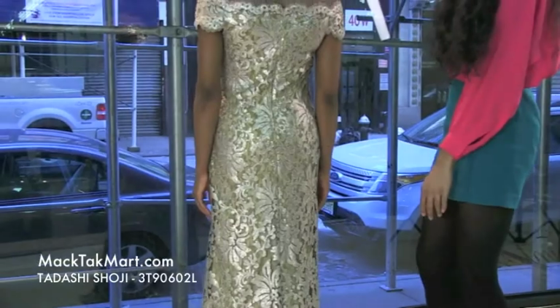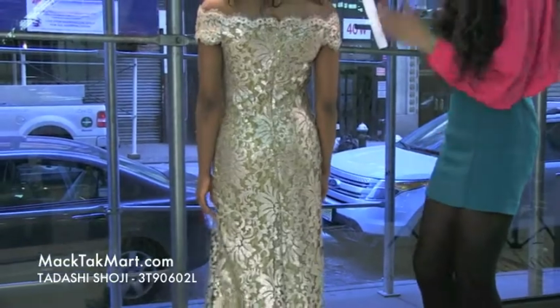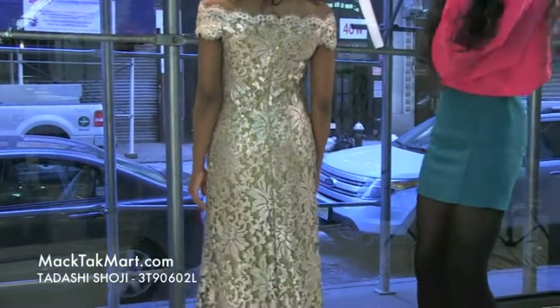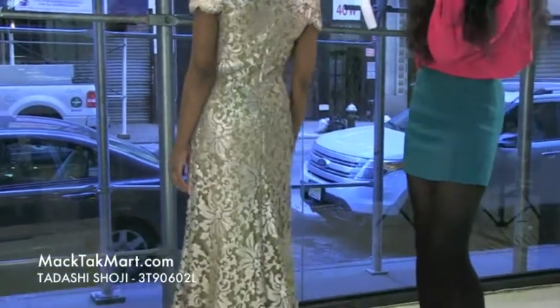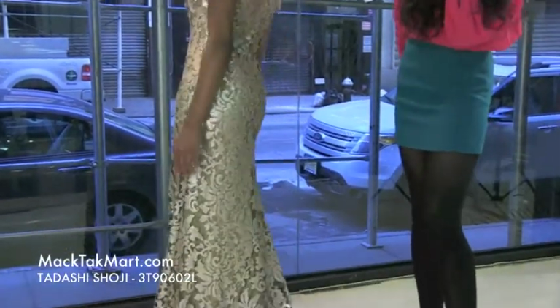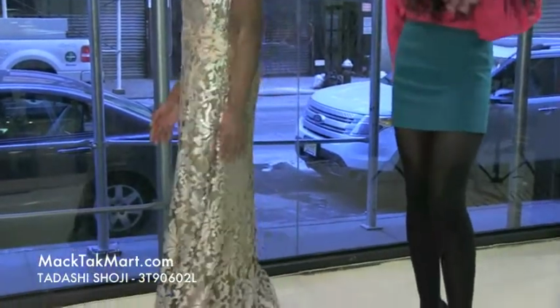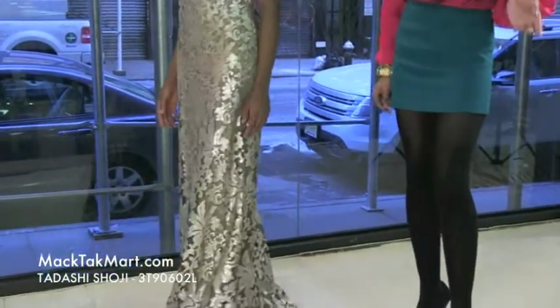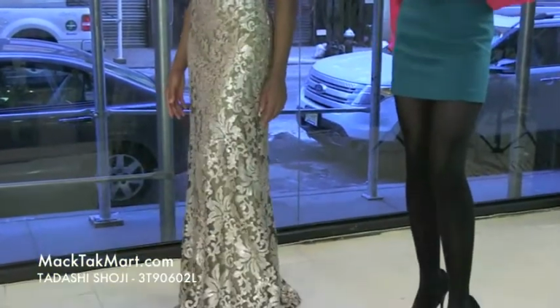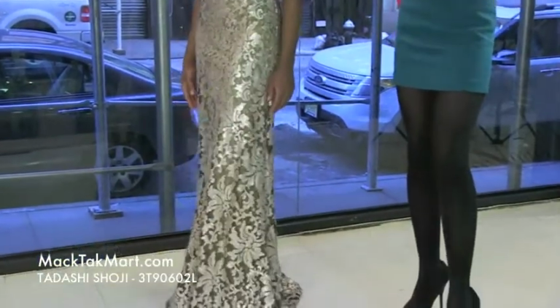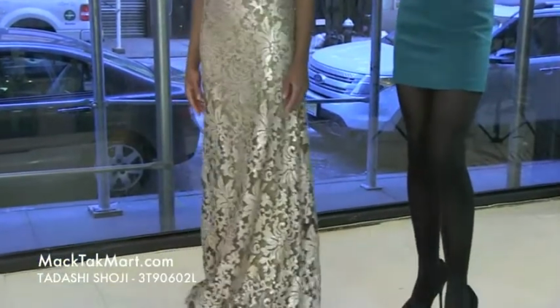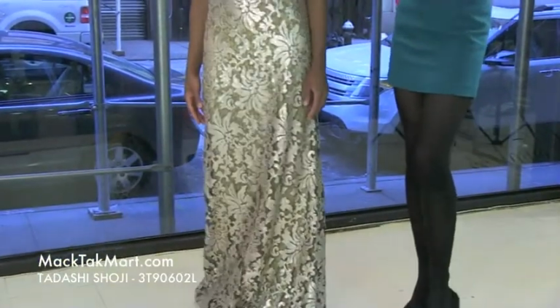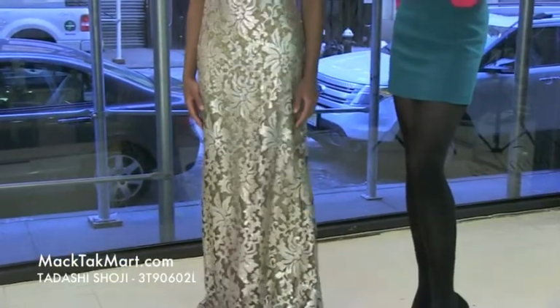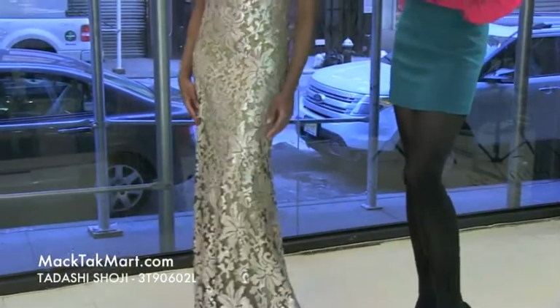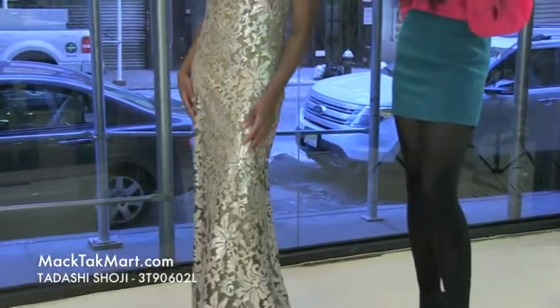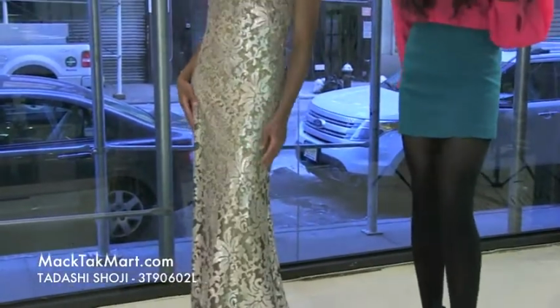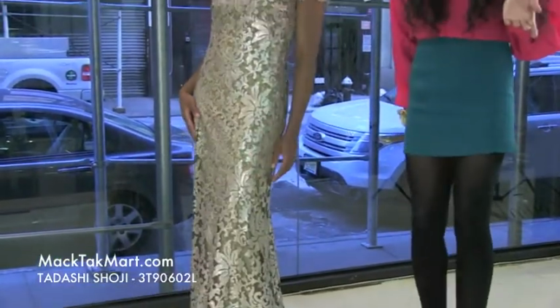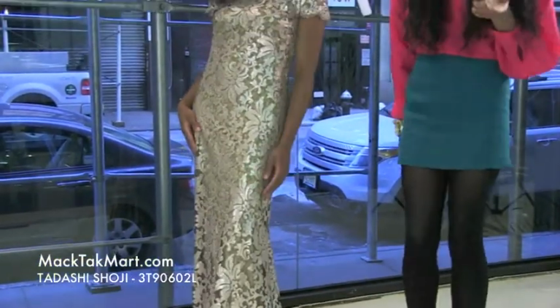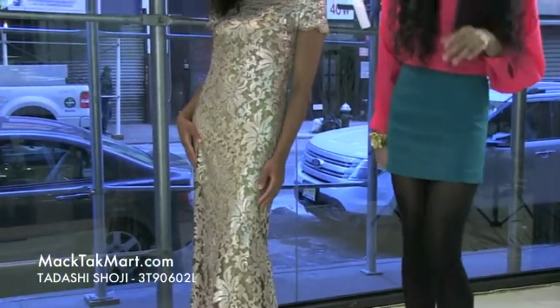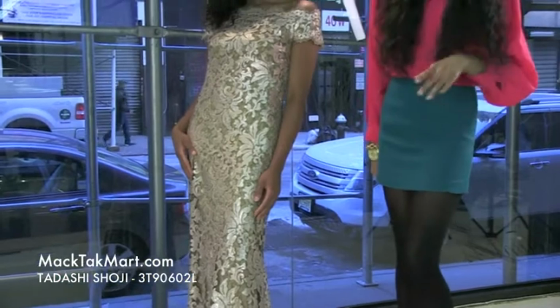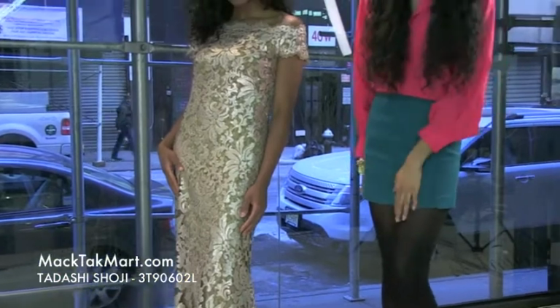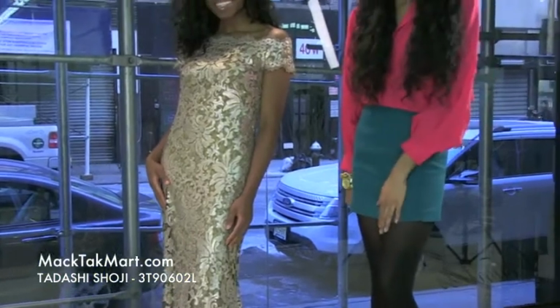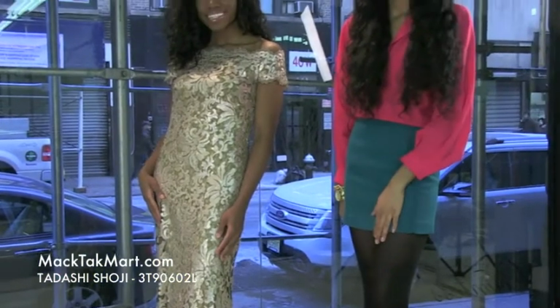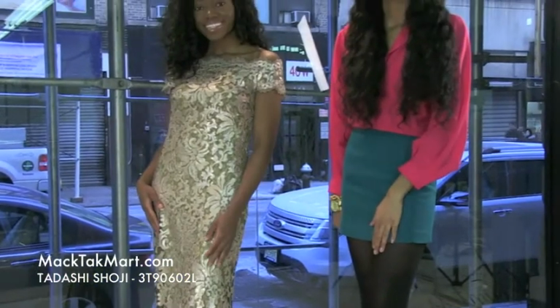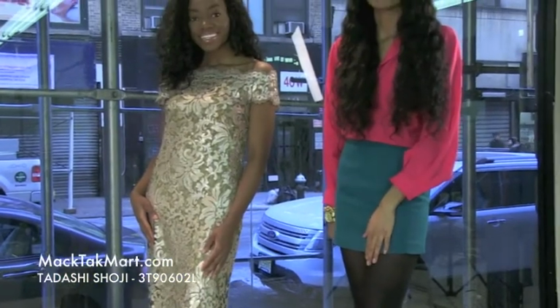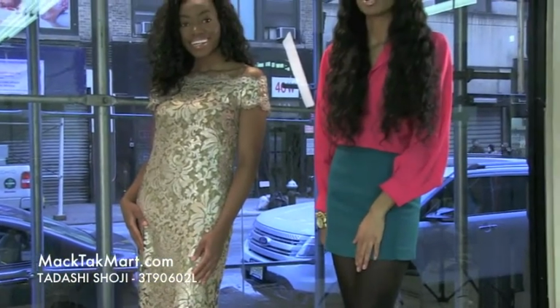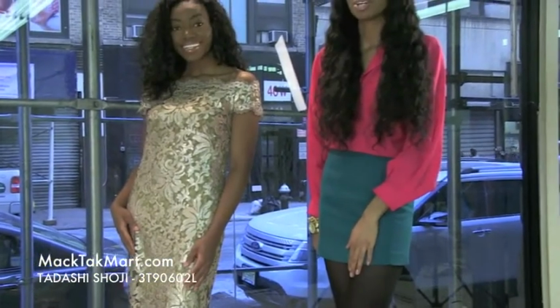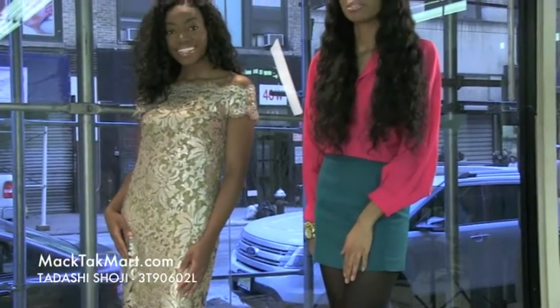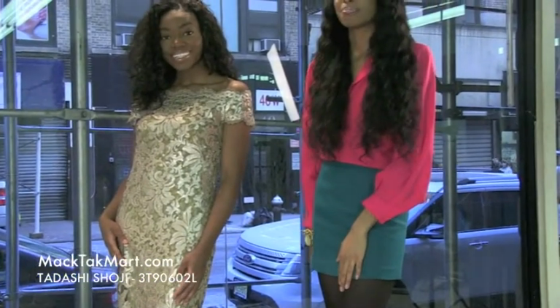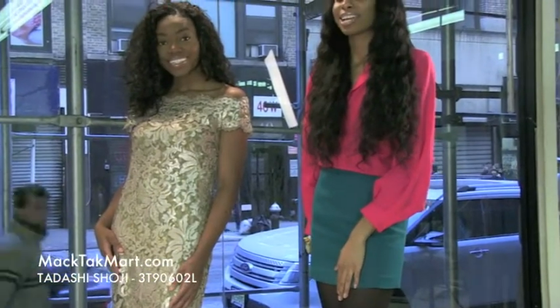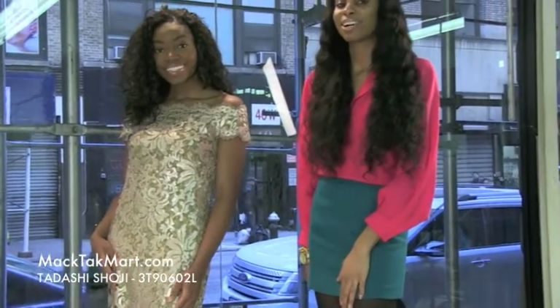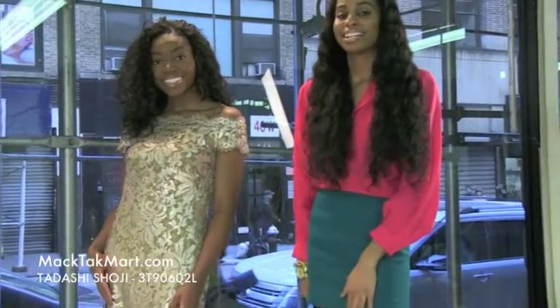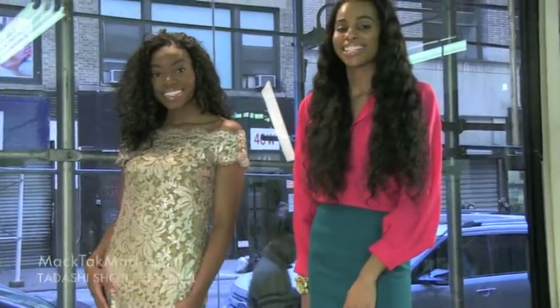This dress is so stunning — great for the ballroom, gala, even prom. Feel free to contact us at www.mectechmart.com.